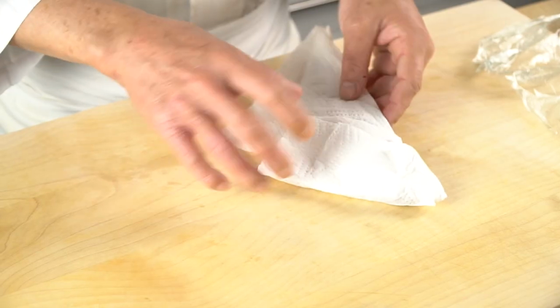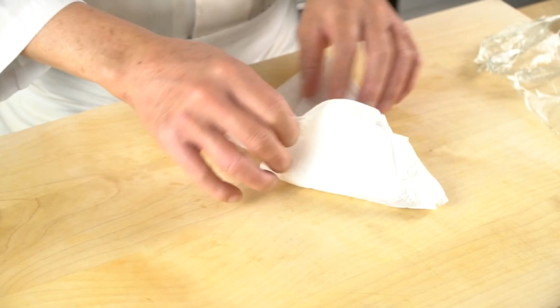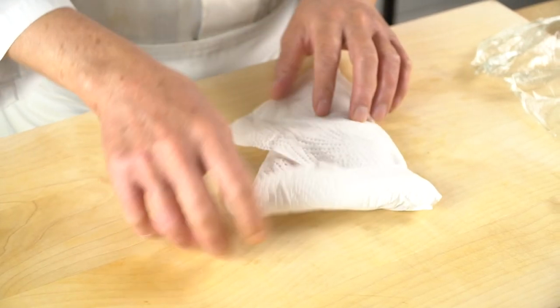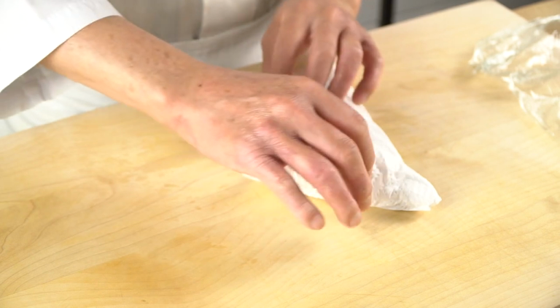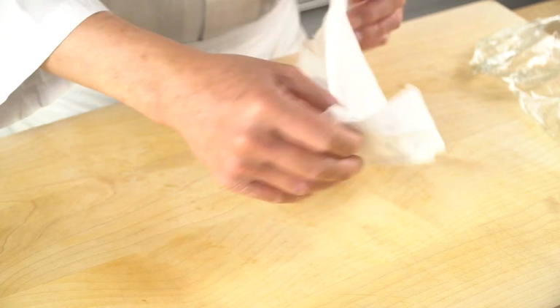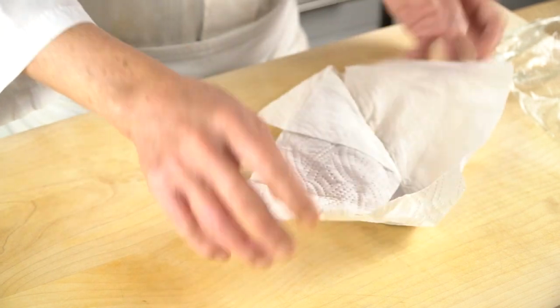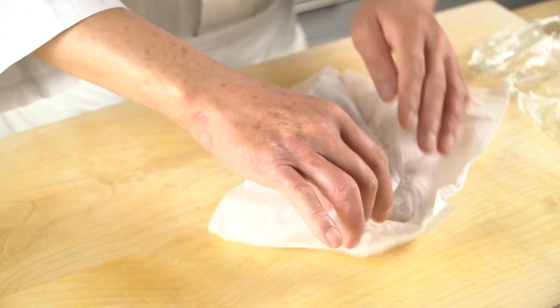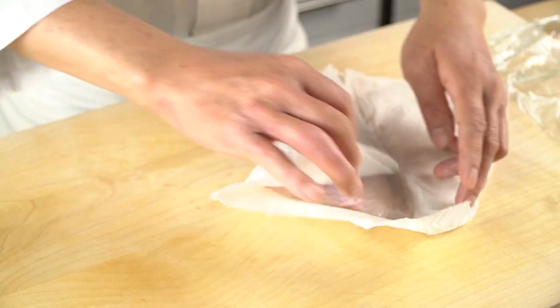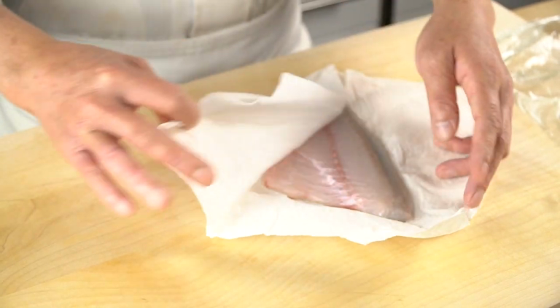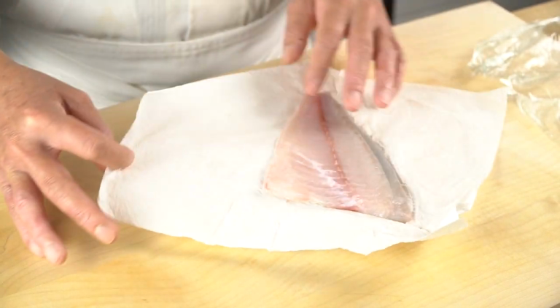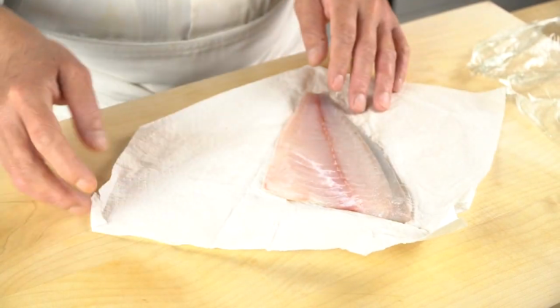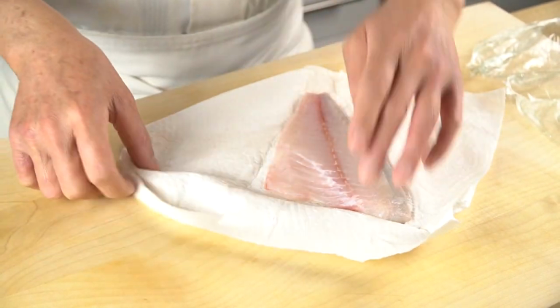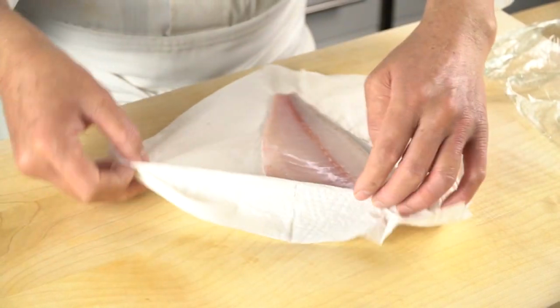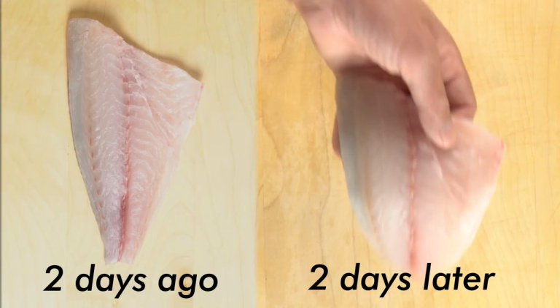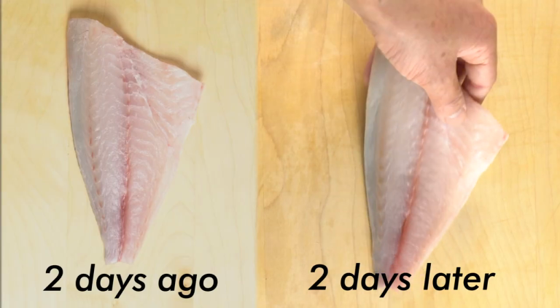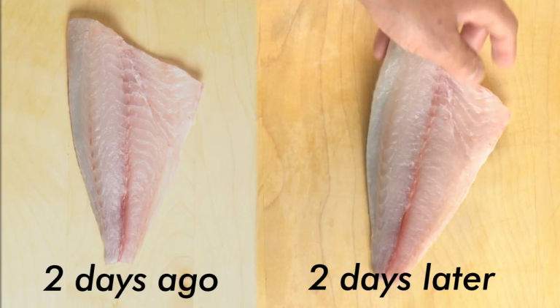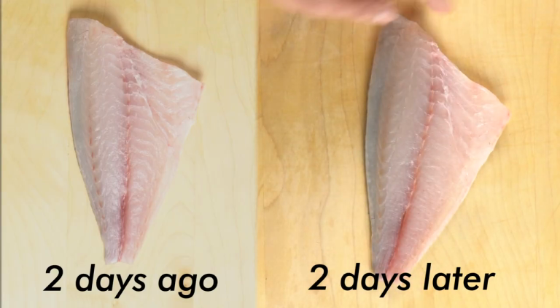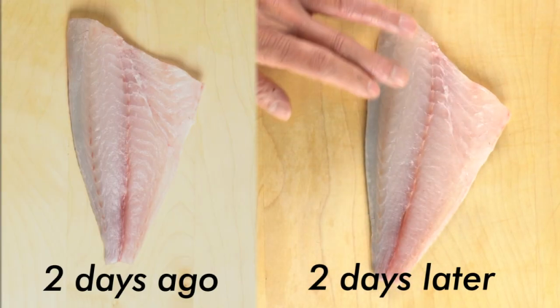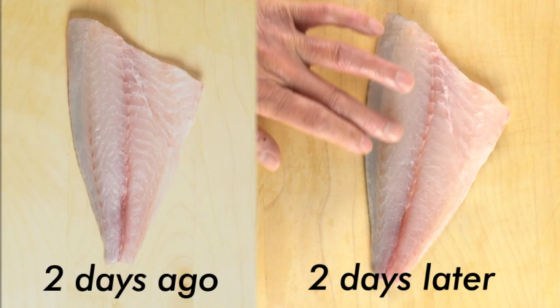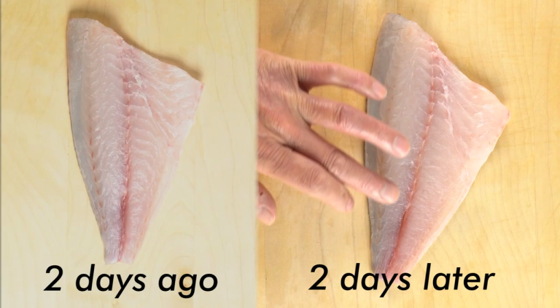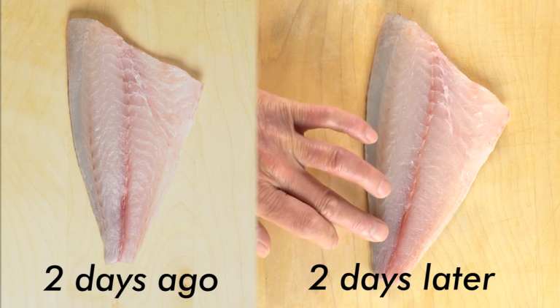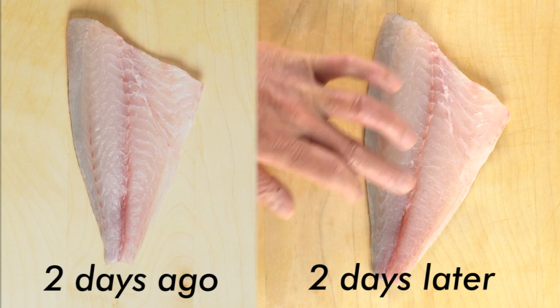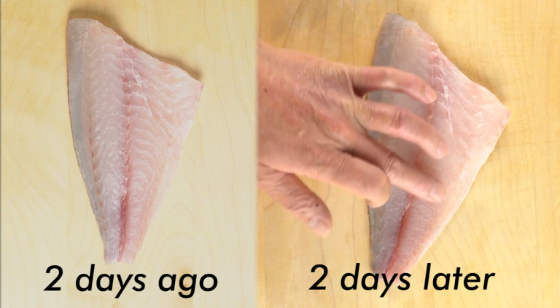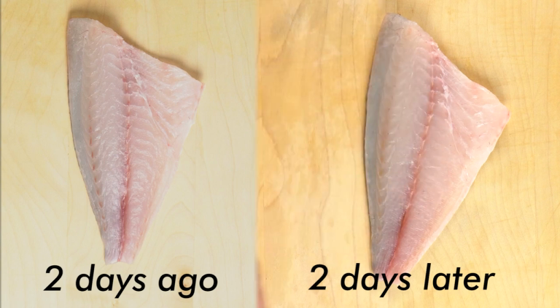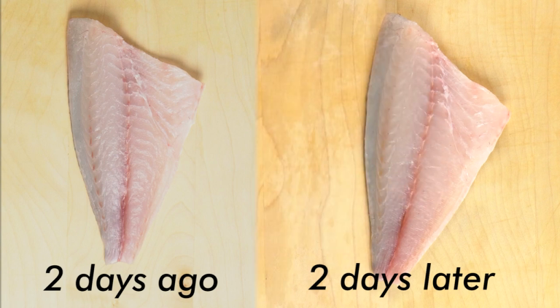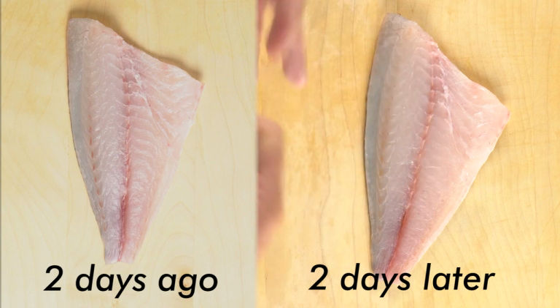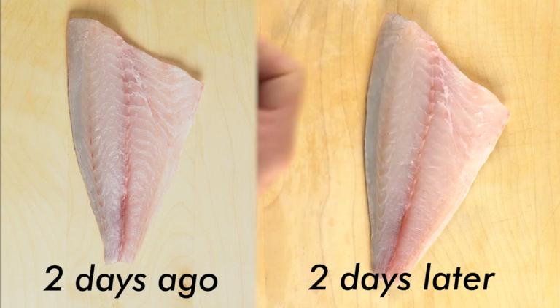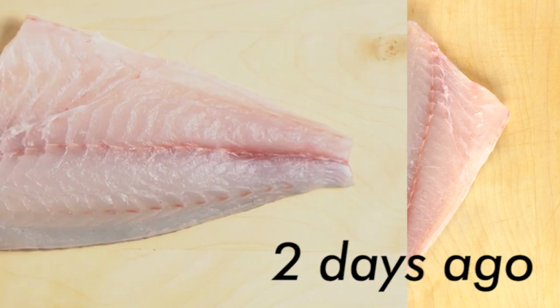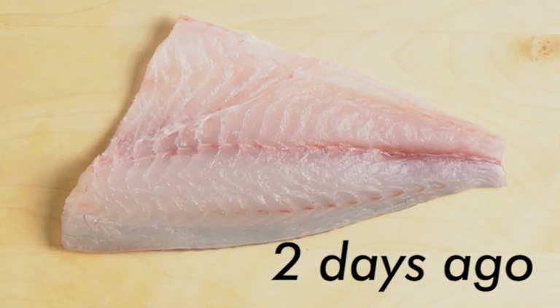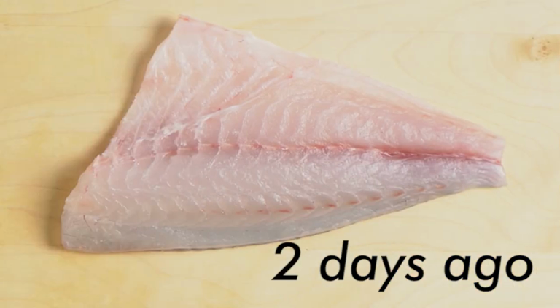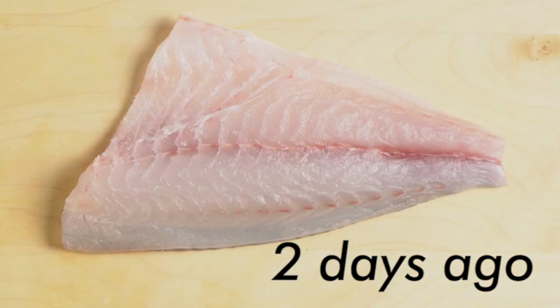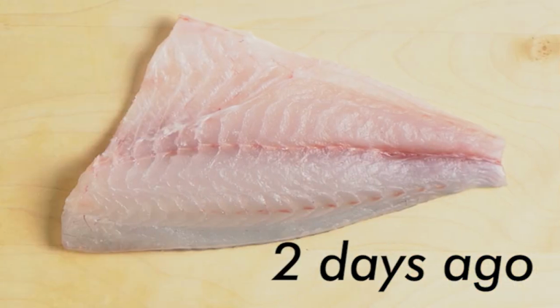Let's check the sea bream that has been stored for two days. Can you see the difference? The fish meat looks more tender and moist compared to two days ago.